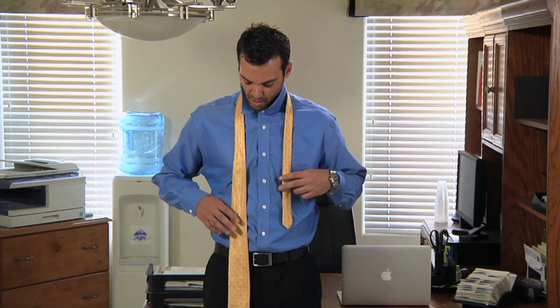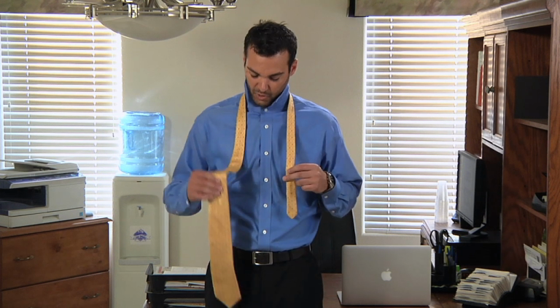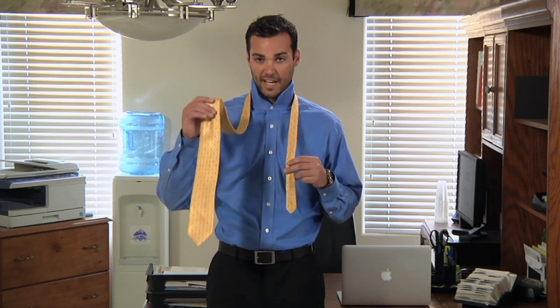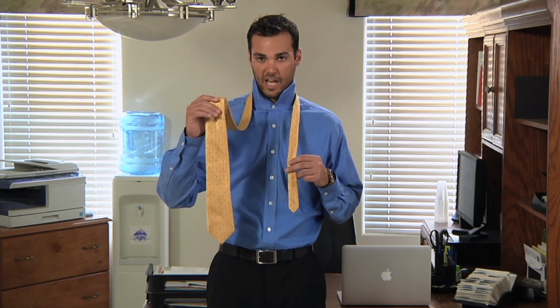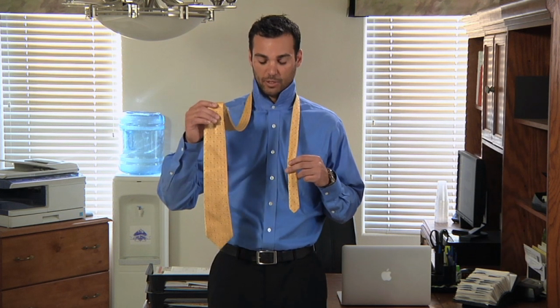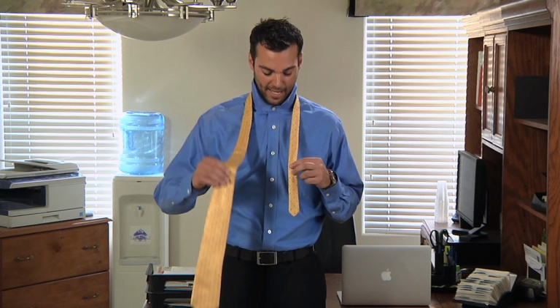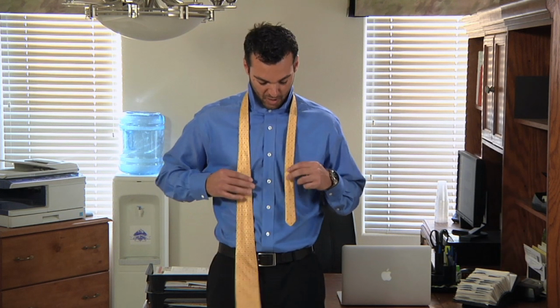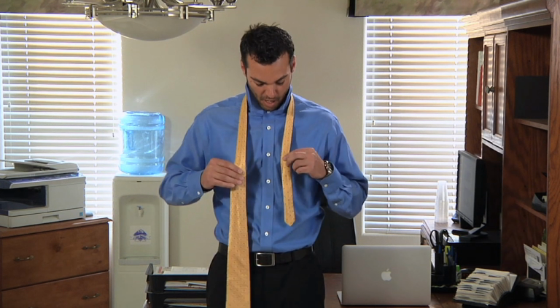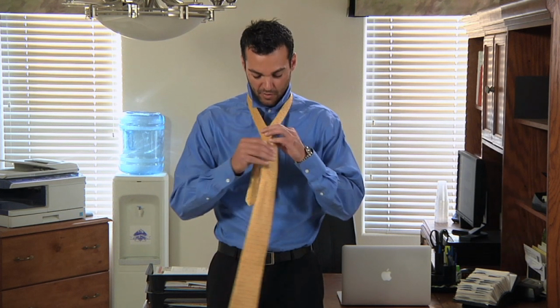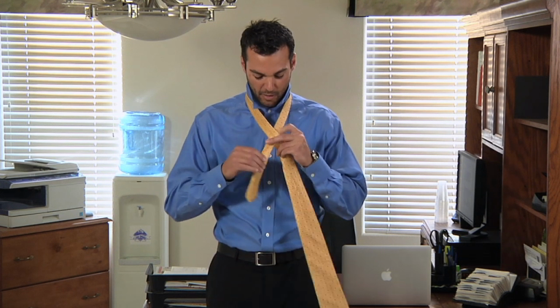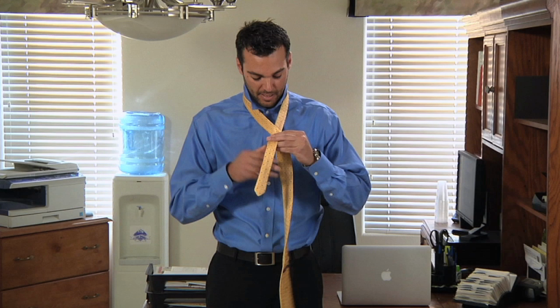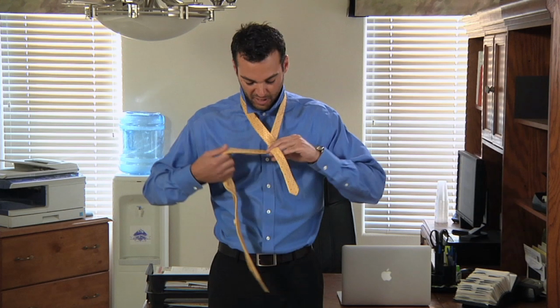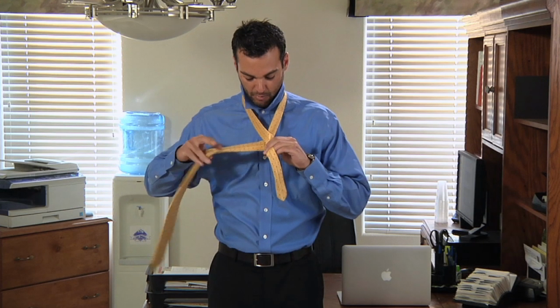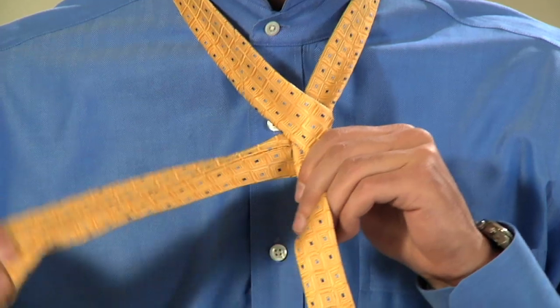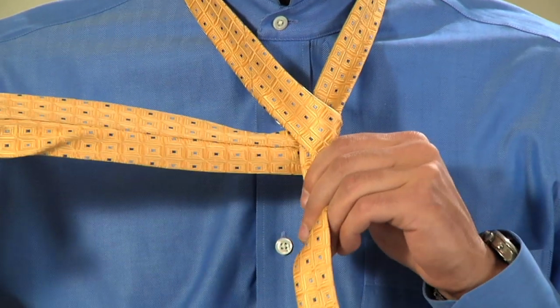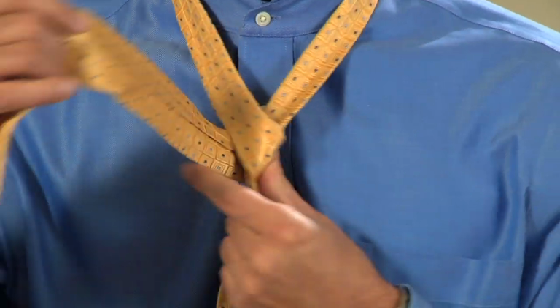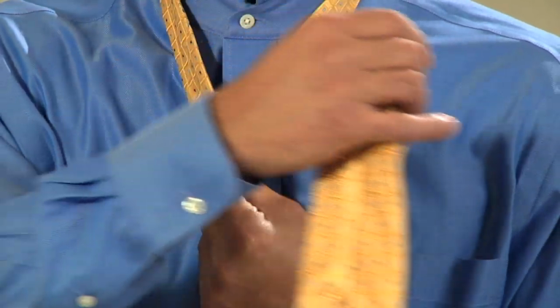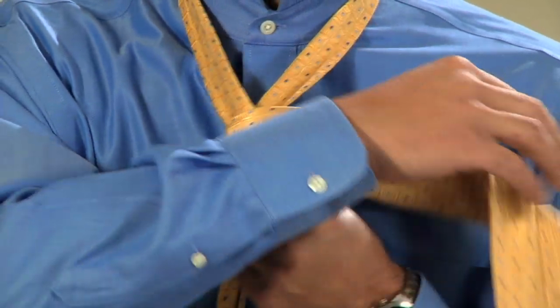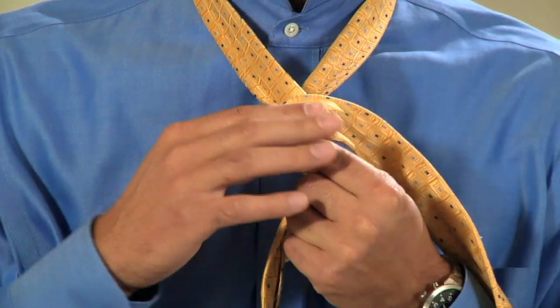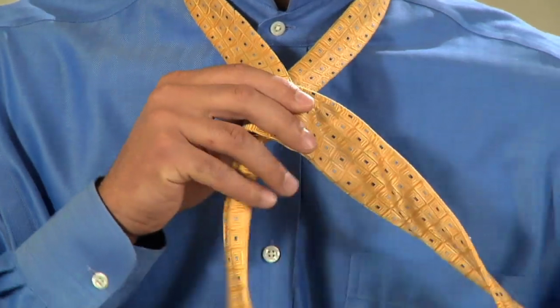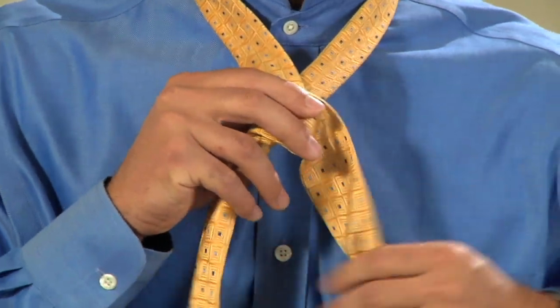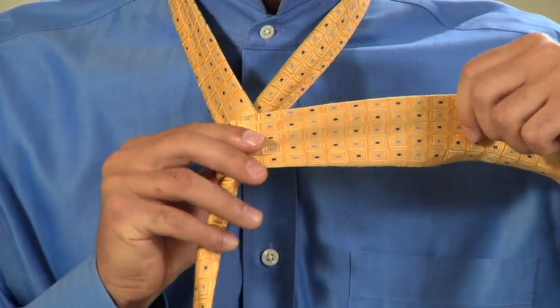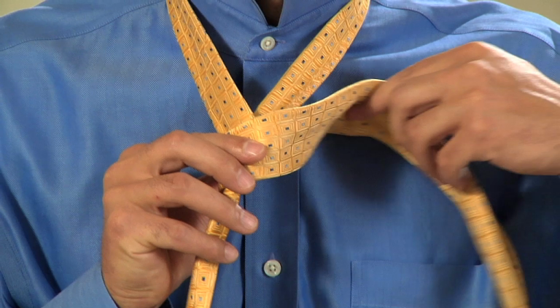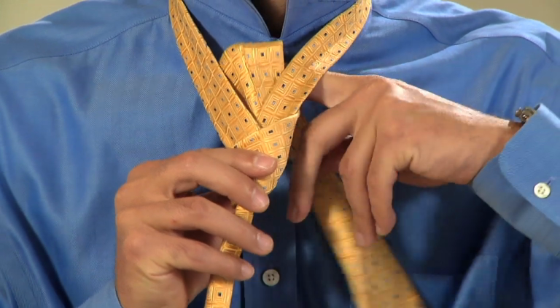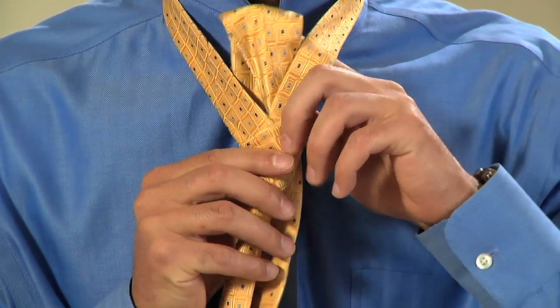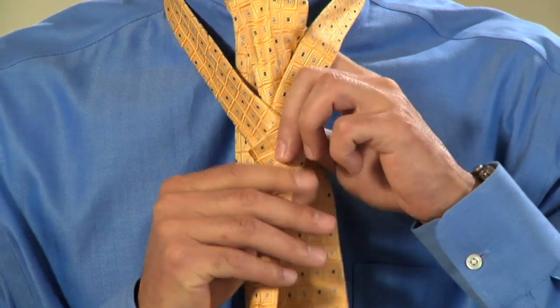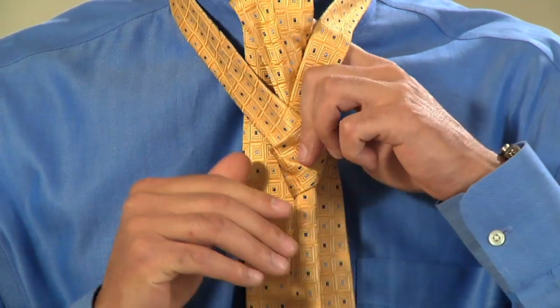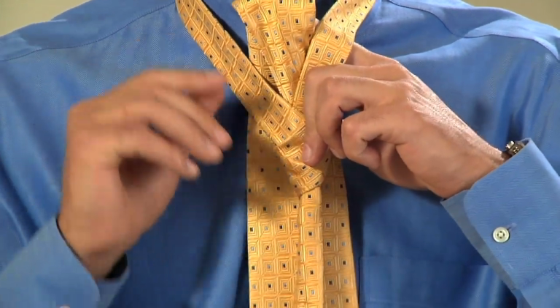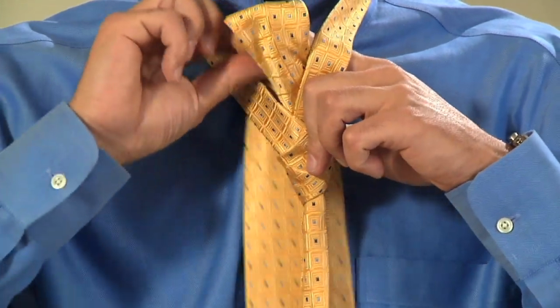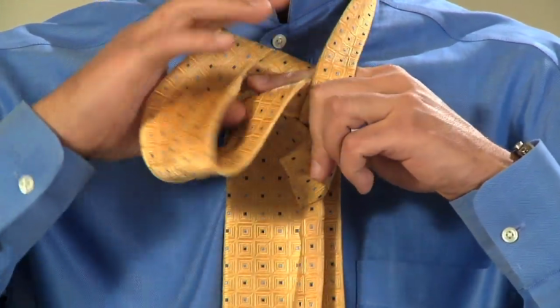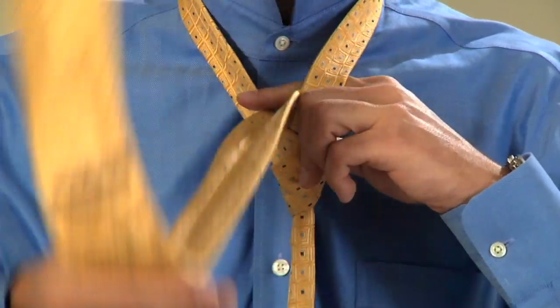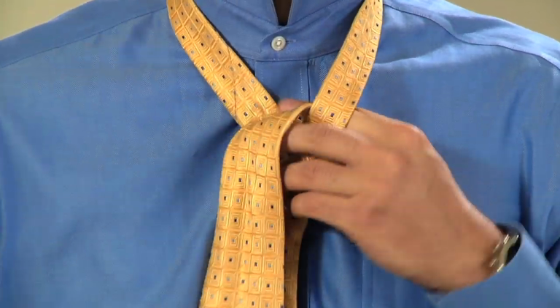Start with the wide end of your tie in your right hand. Cross in front of the narrow end and bring it back around. Cross in front again and bring the wide end up through the loop created around your neck. Then bring it down through the knot.